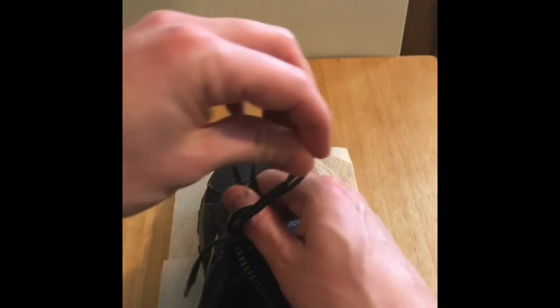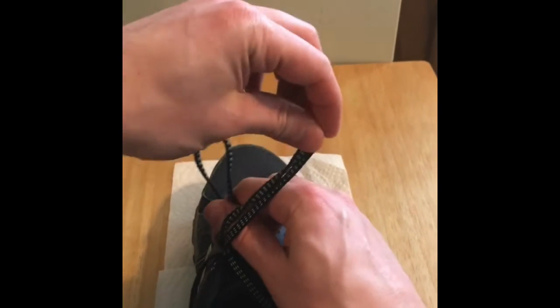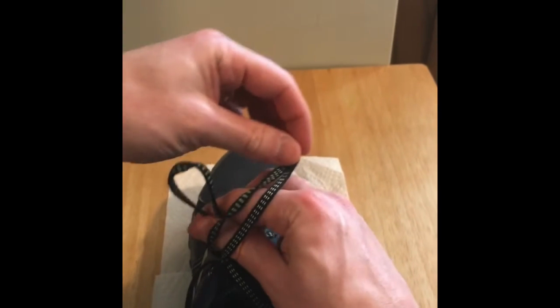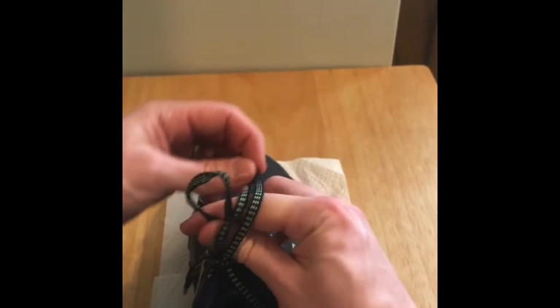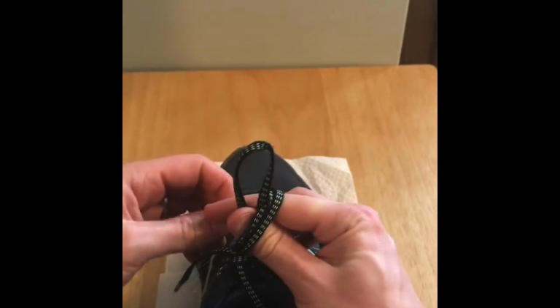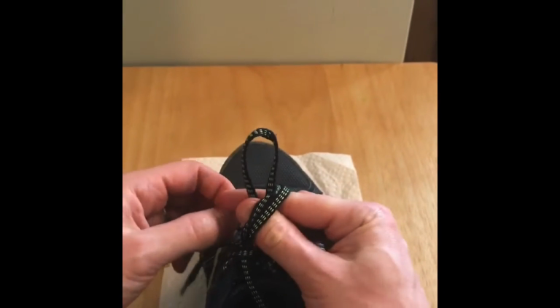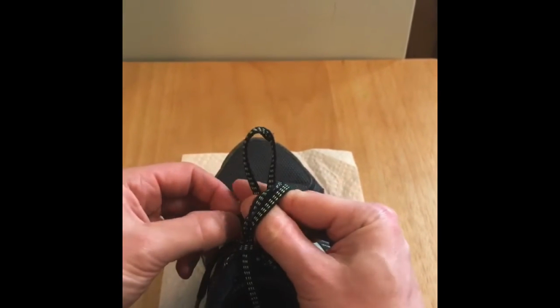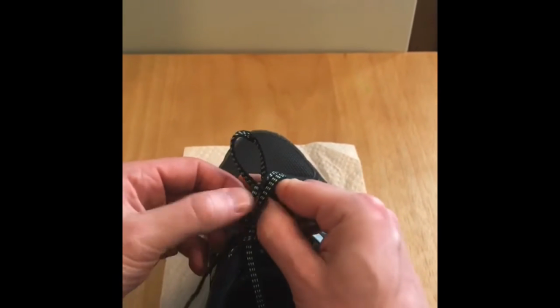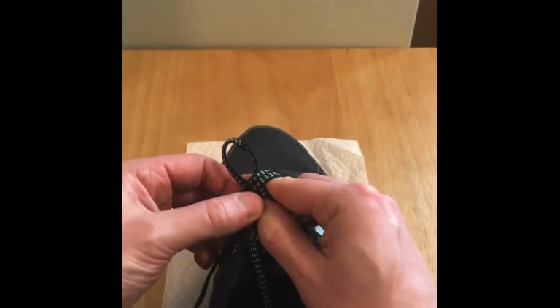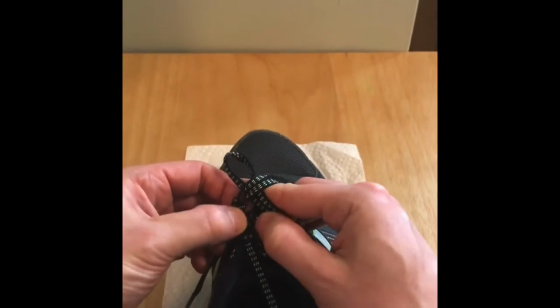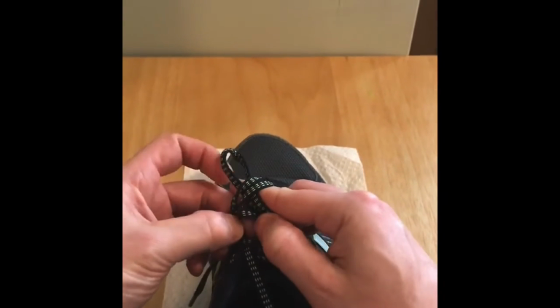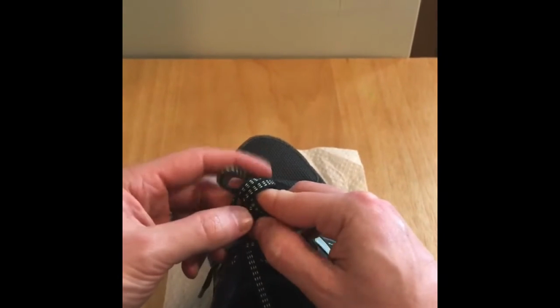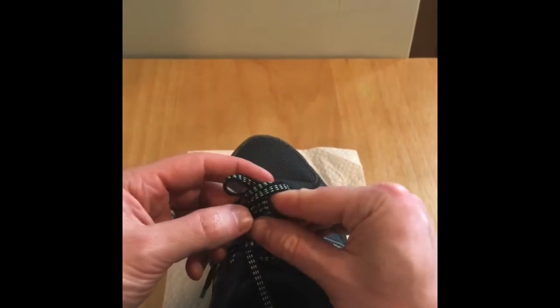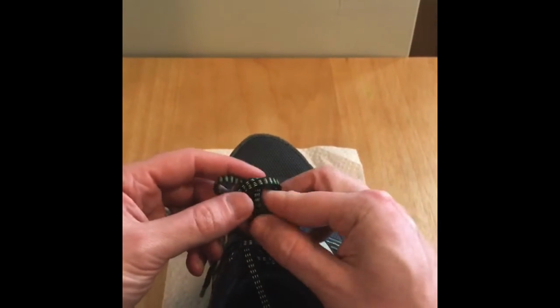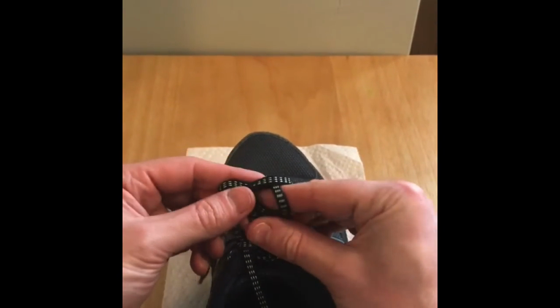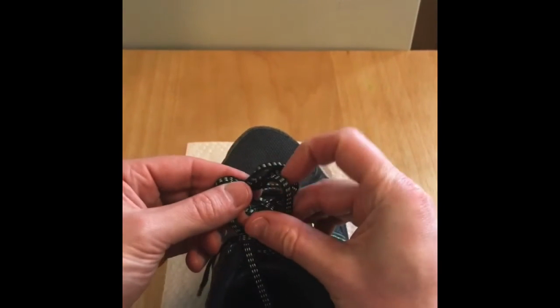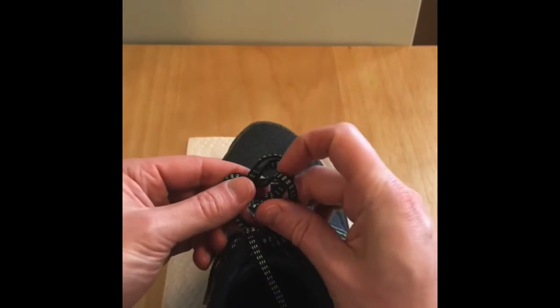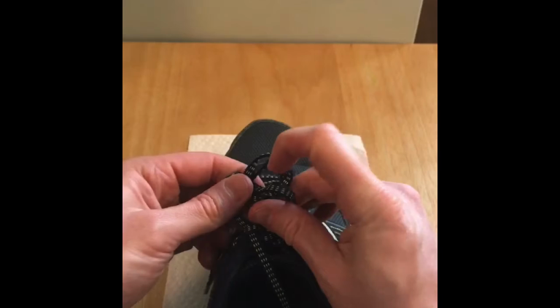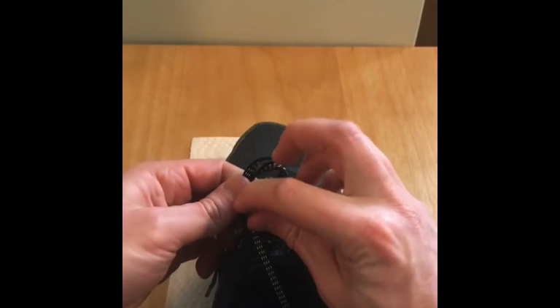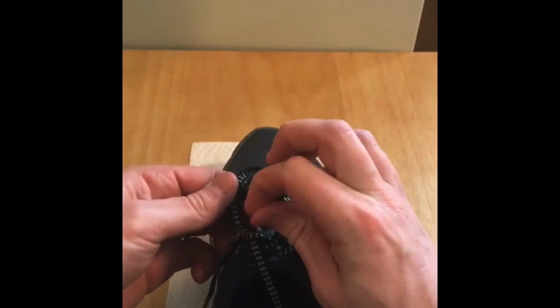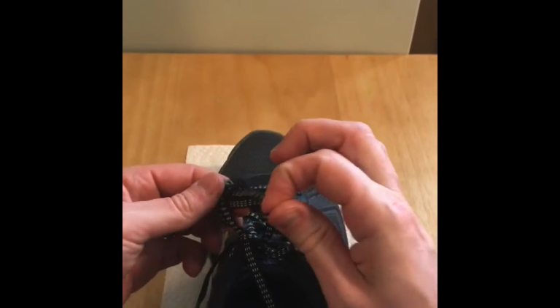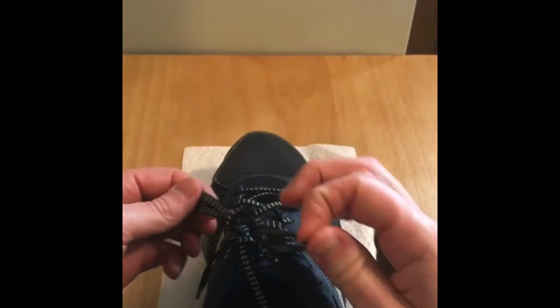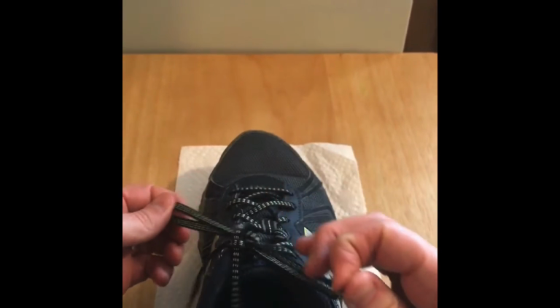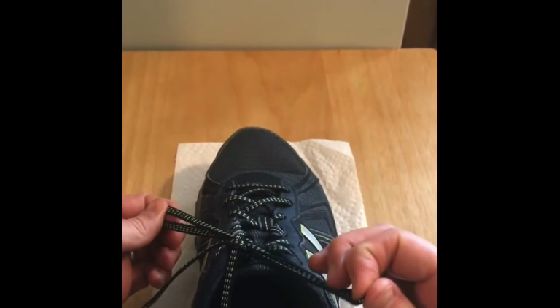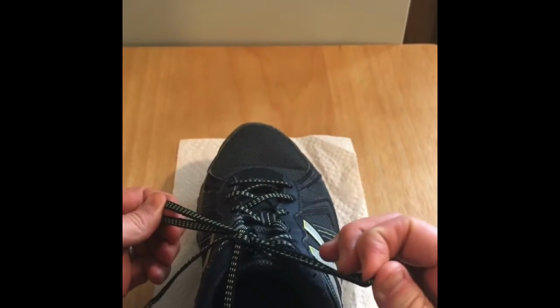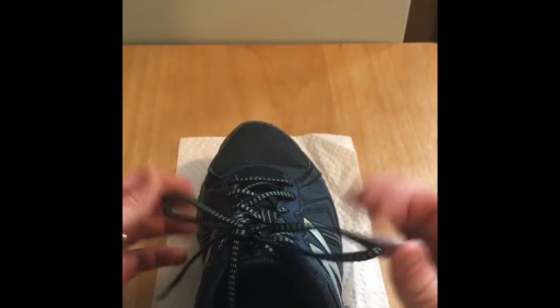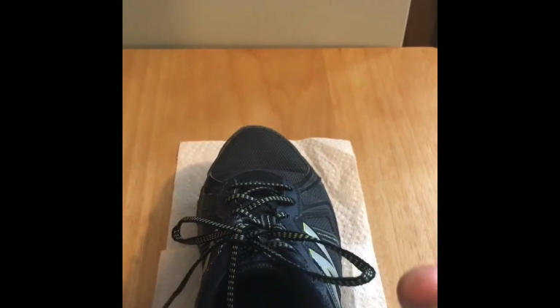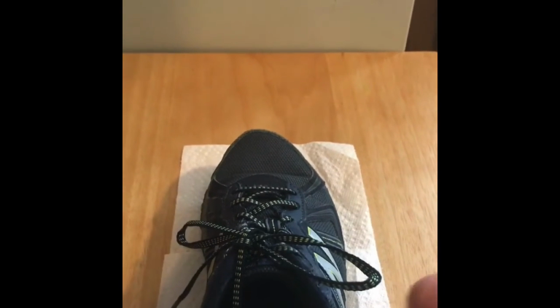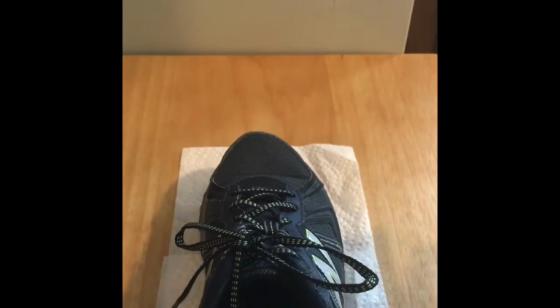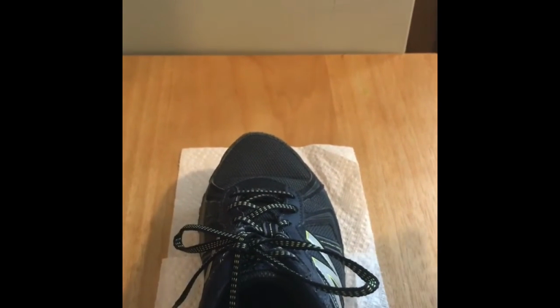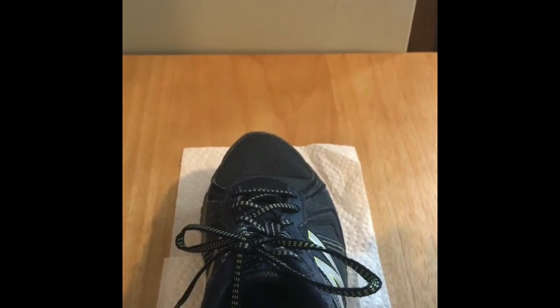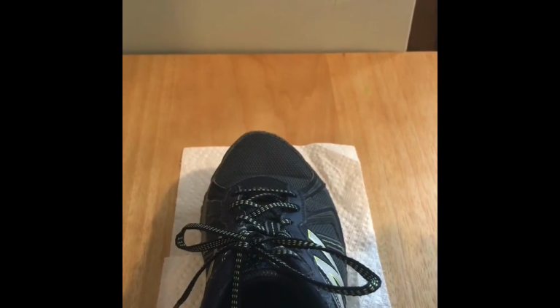Loop around your thumb and forefinger, through the hole, pull through the fingers, and you're done. You have a double knot.